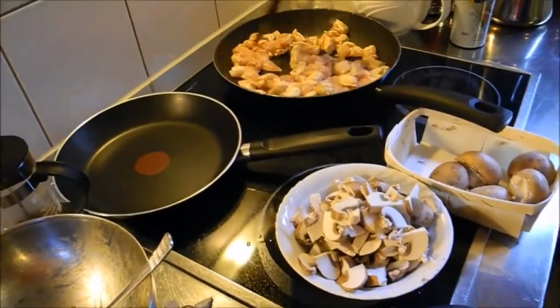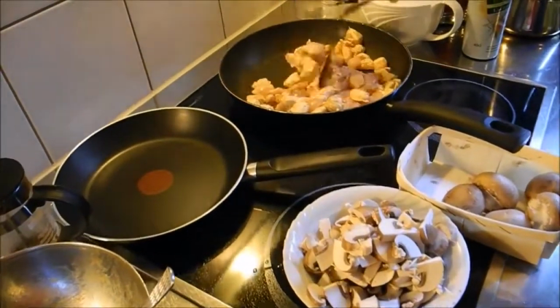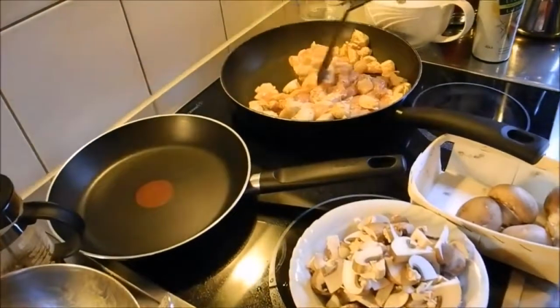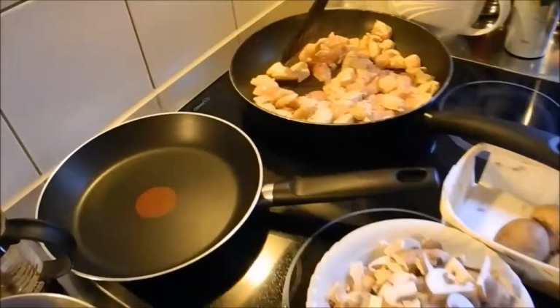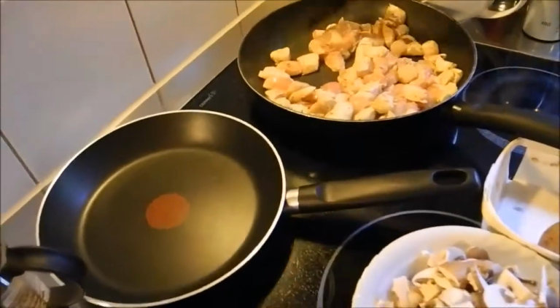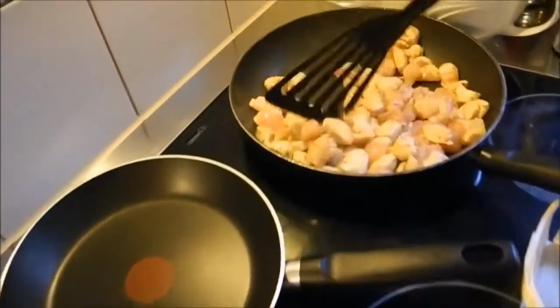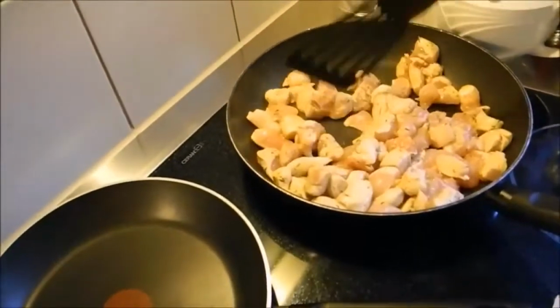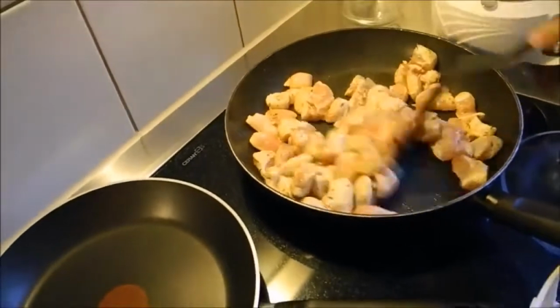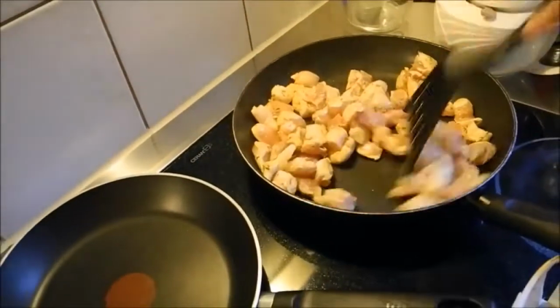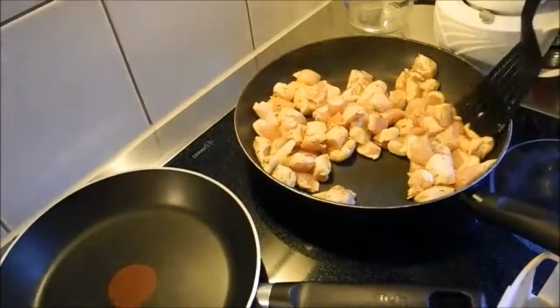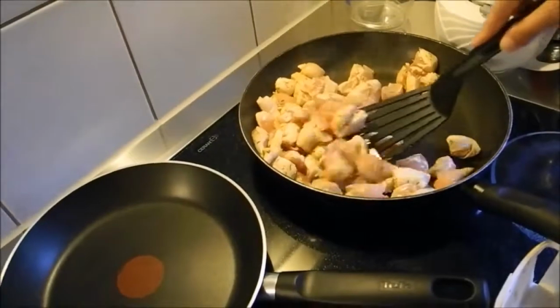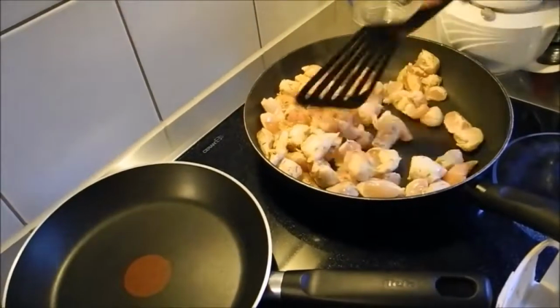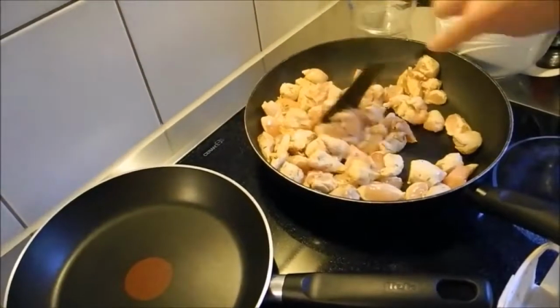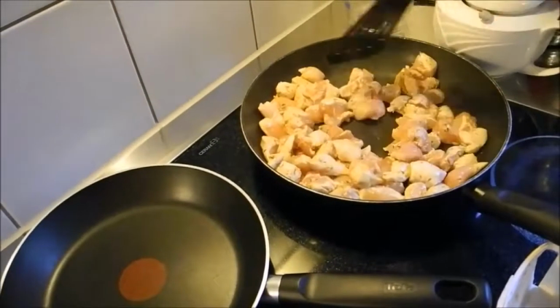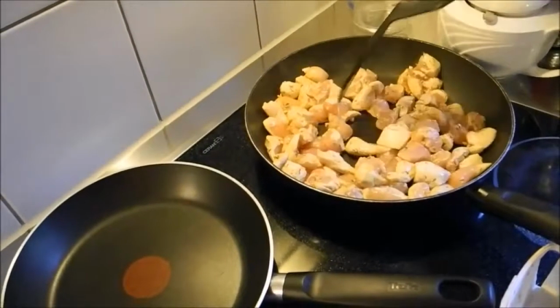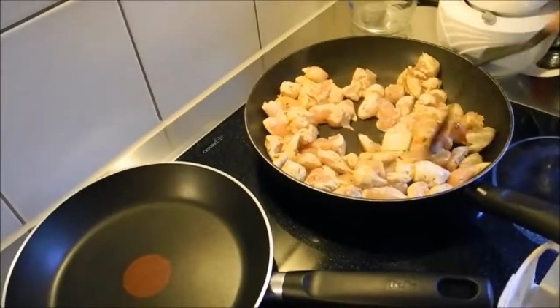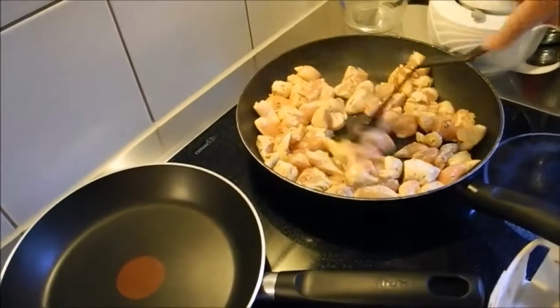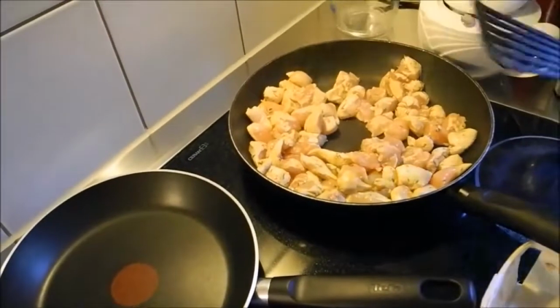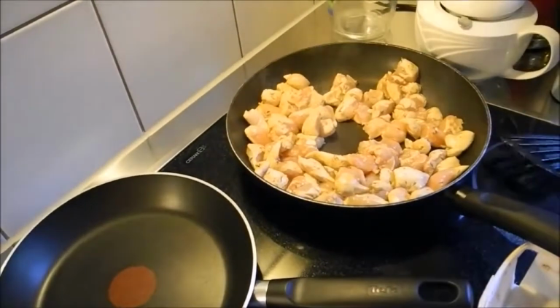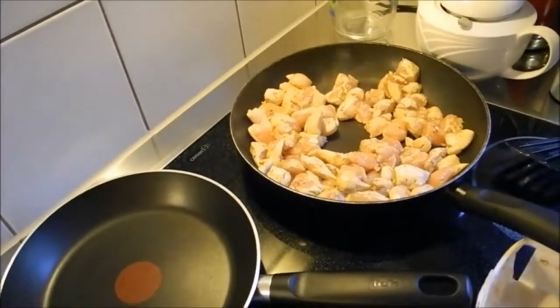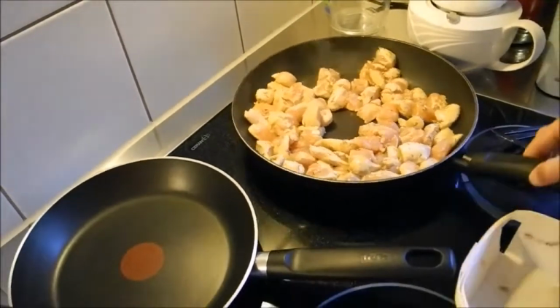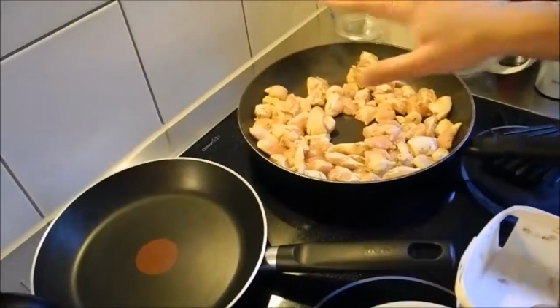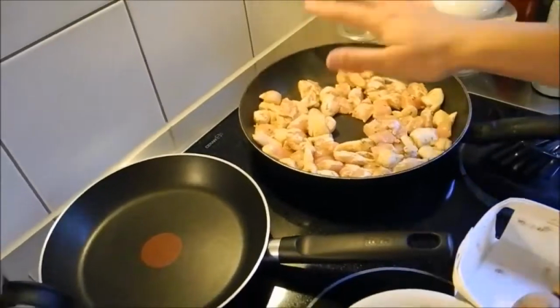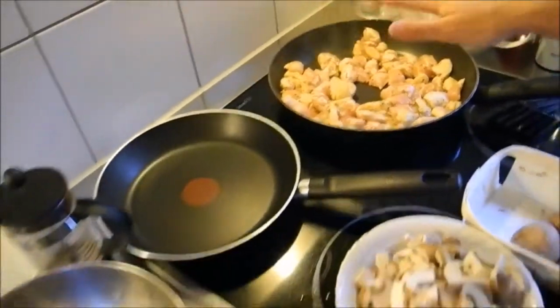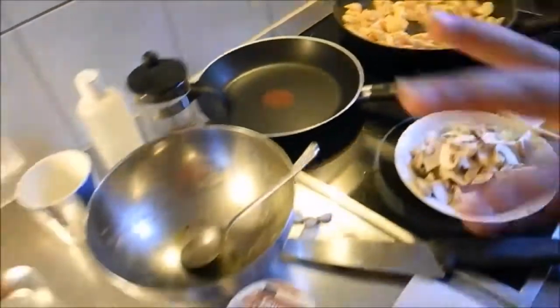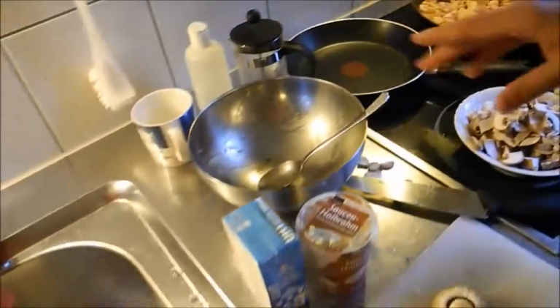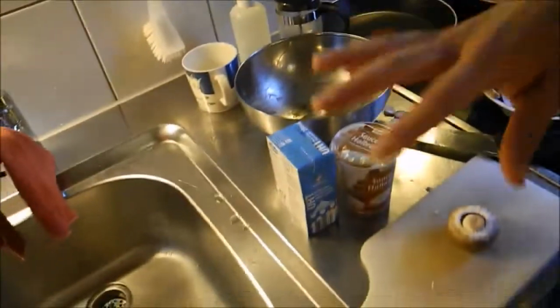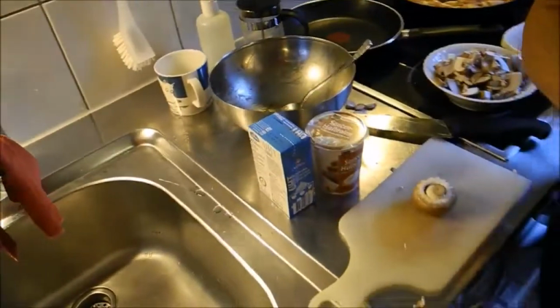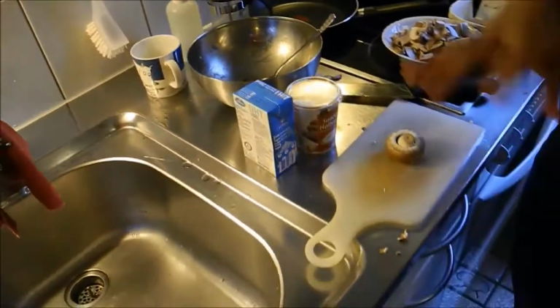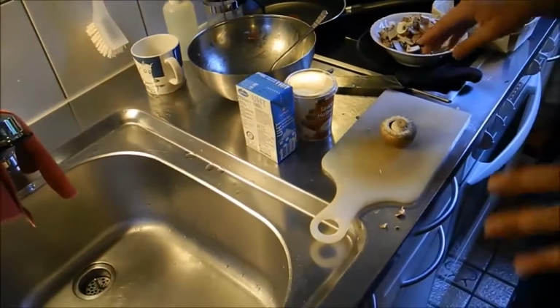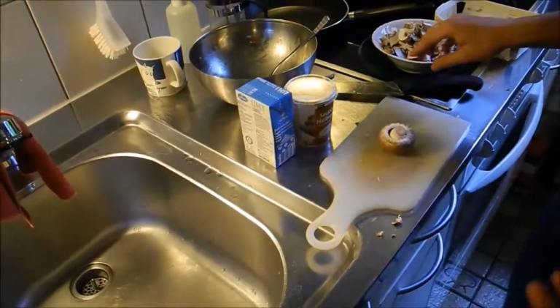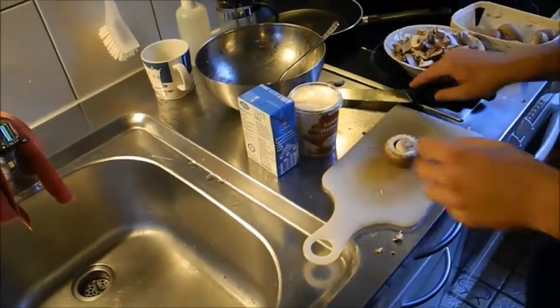Important is that you do the meat first, because chicken is a bit of a dangerous meat. The meat shouldn't touch any other things in the kitchen which you don't eat raw.